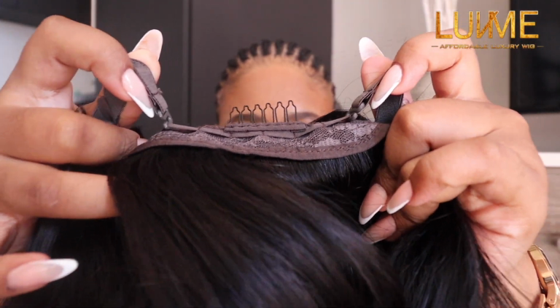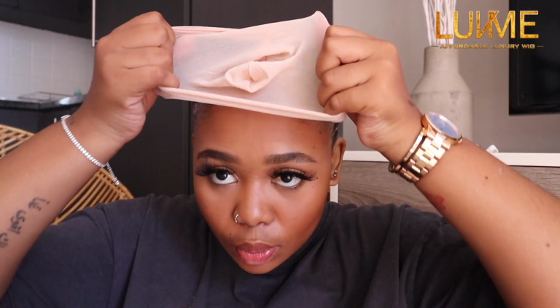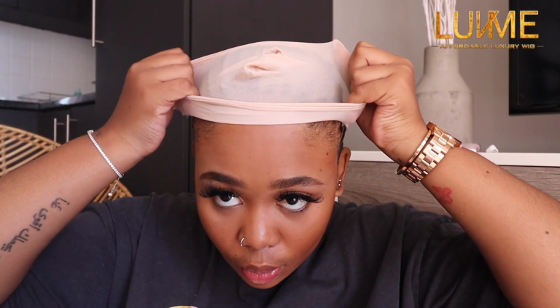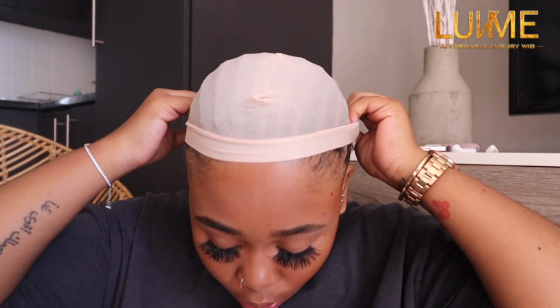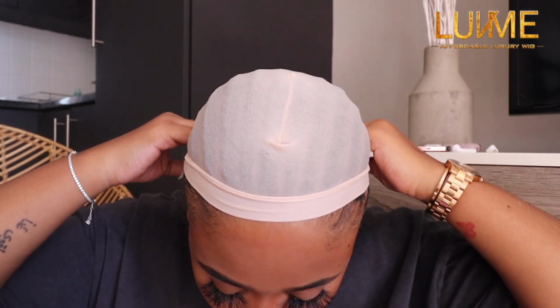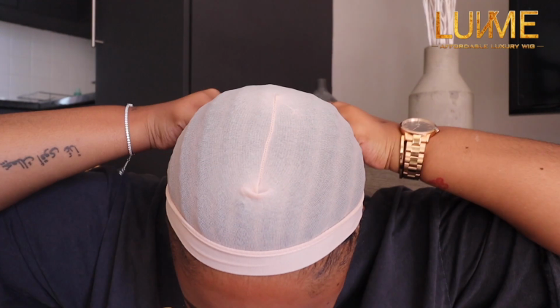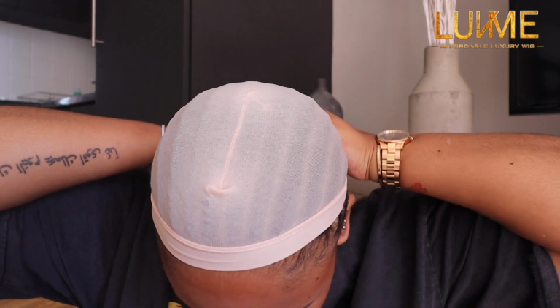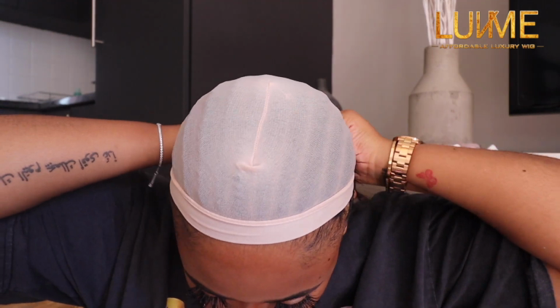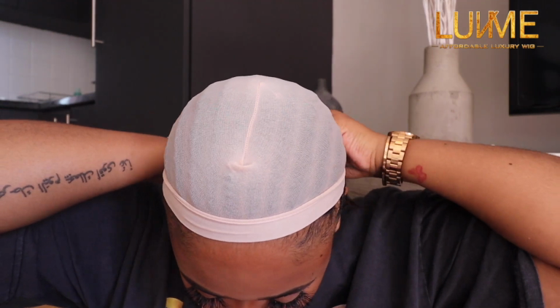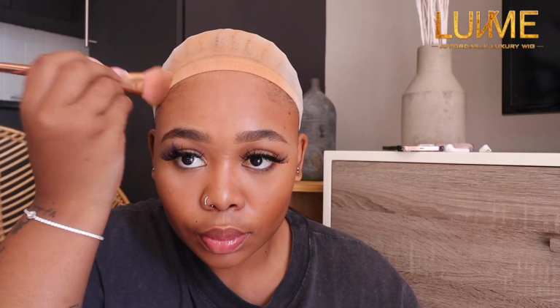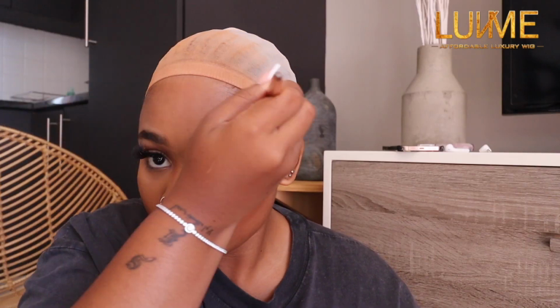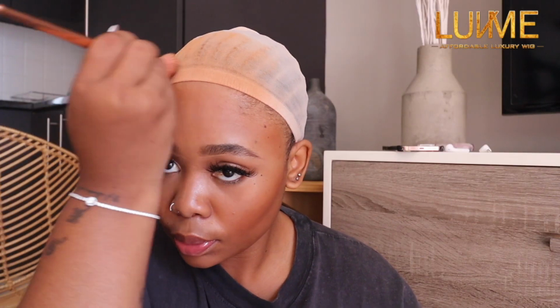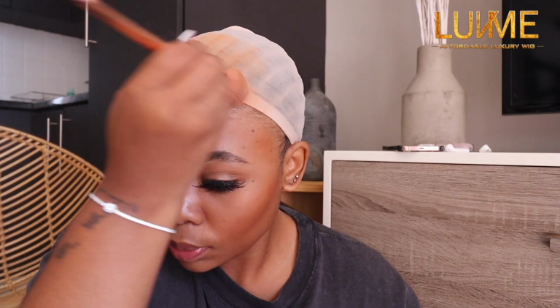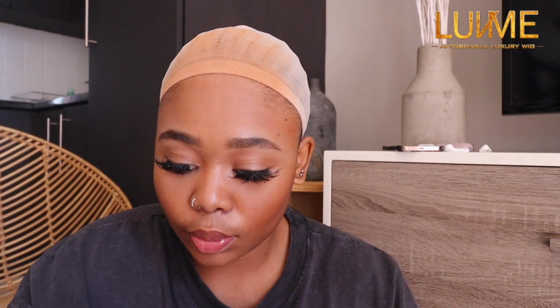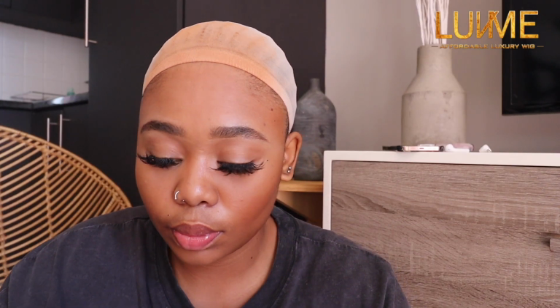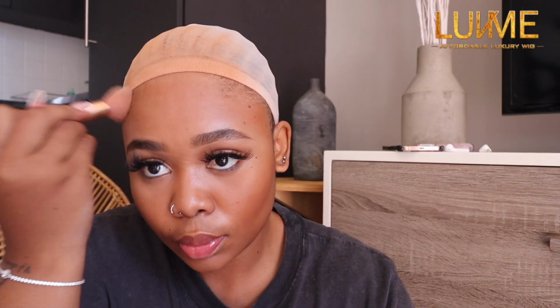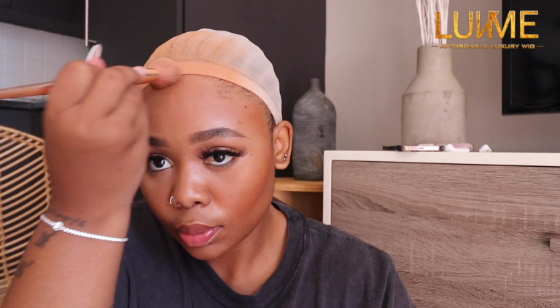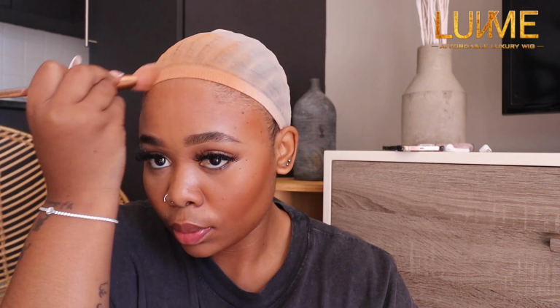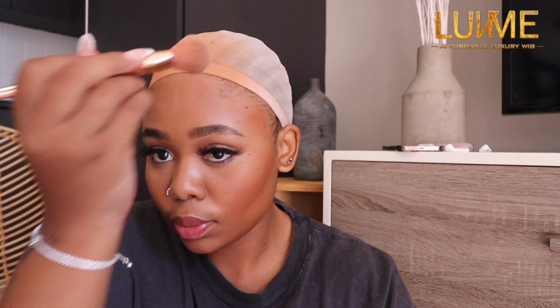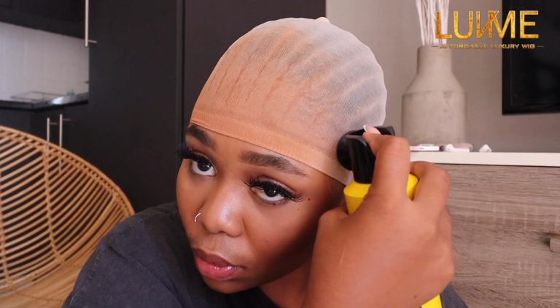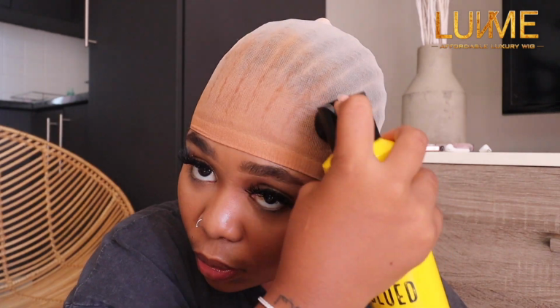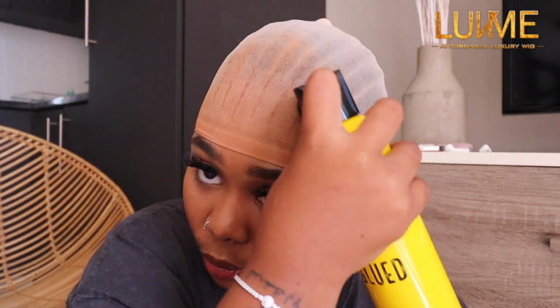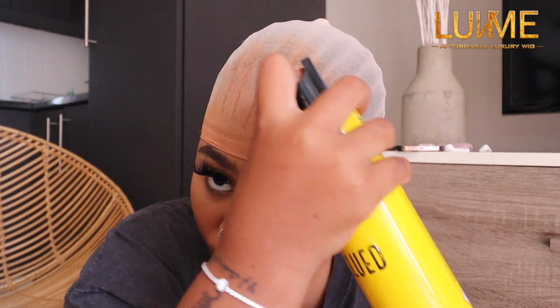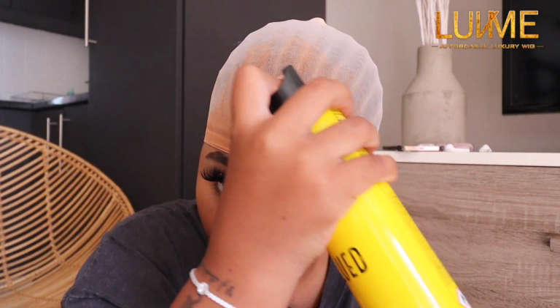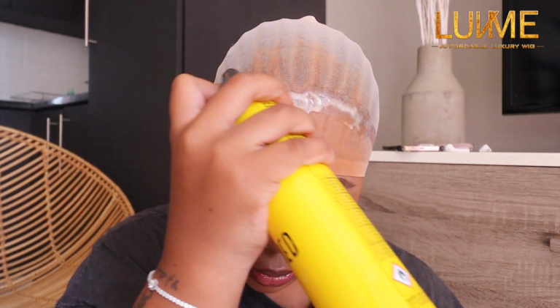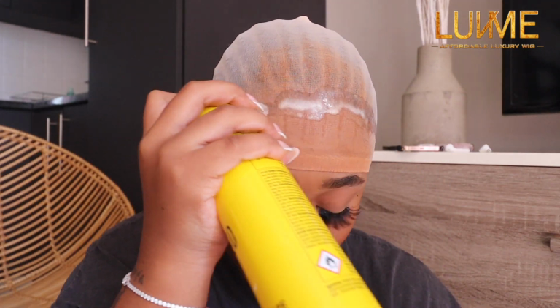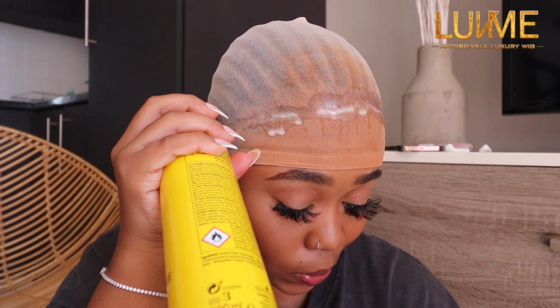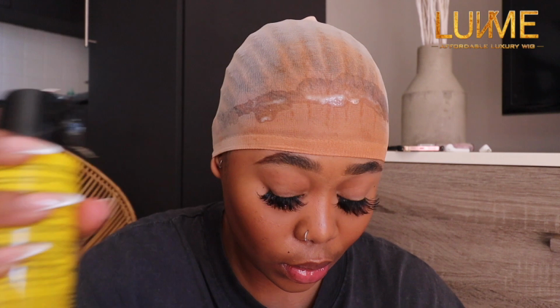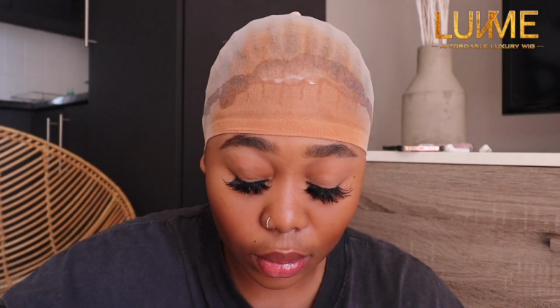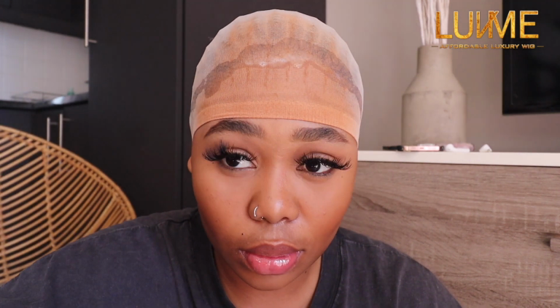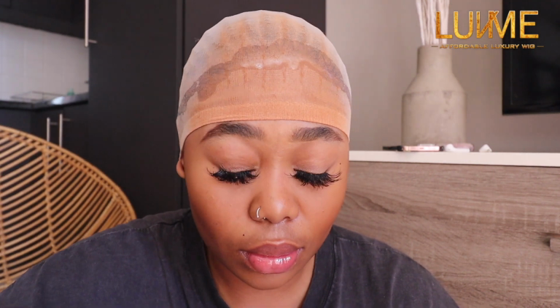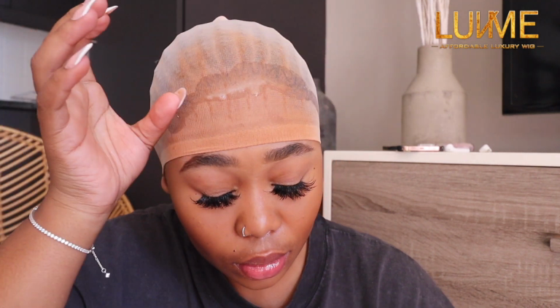I'm just going to put on my wig cap and get right into it. I'm tinting it with my powder because it is too light. The aim was never to actually glue this down but I realized that I really want to keep this wig on for long, so I decided to glue it down.